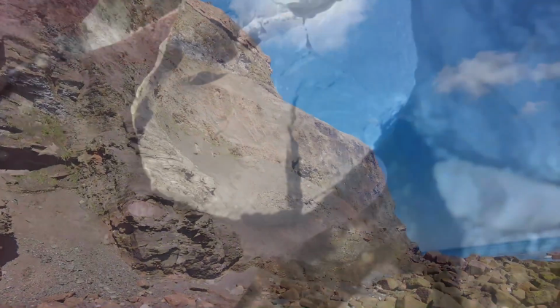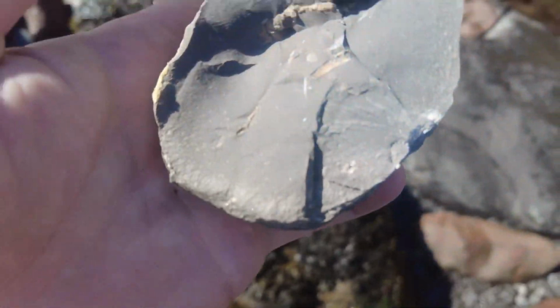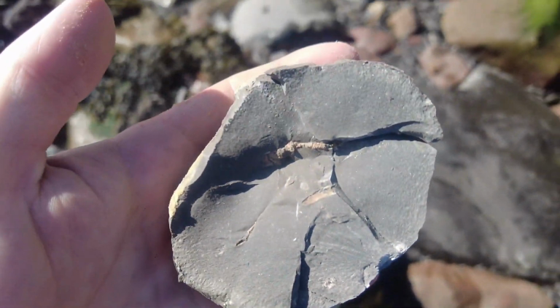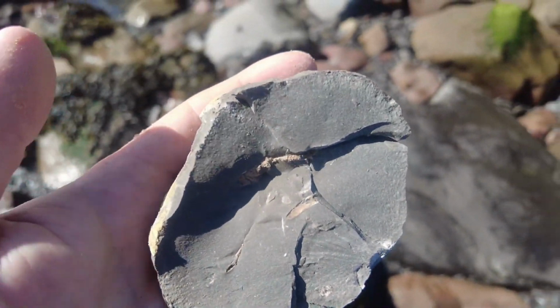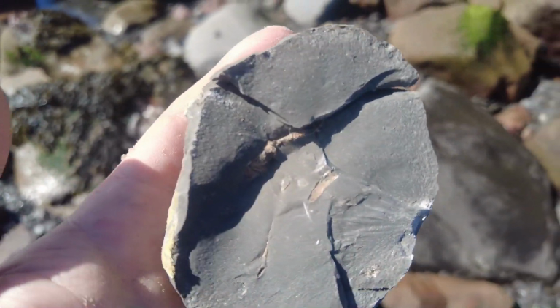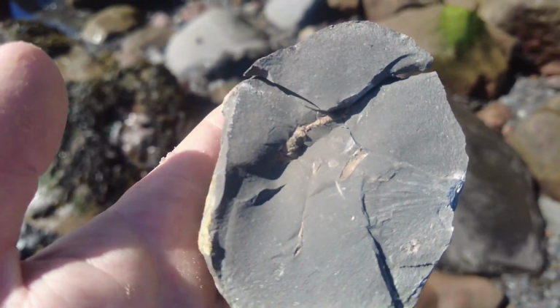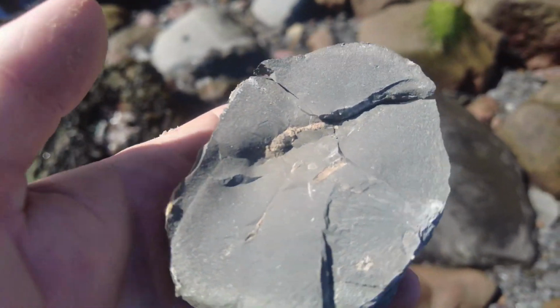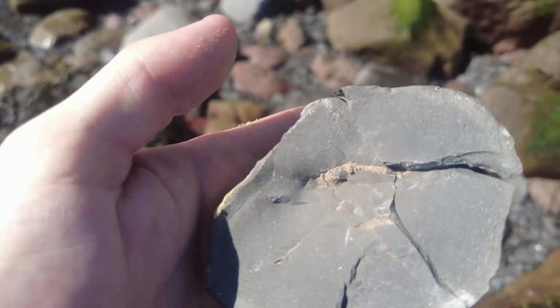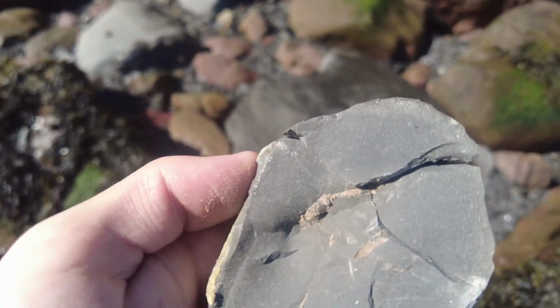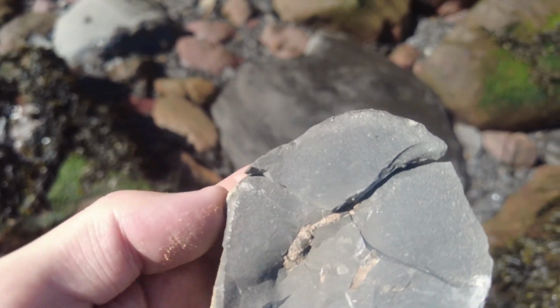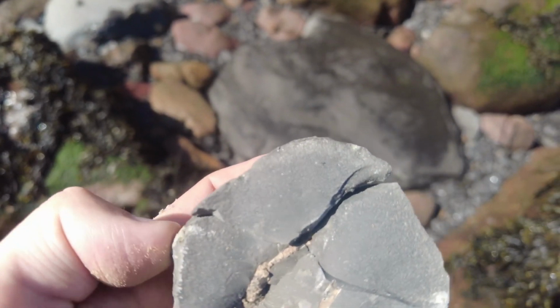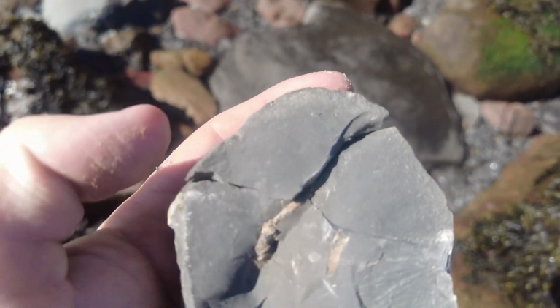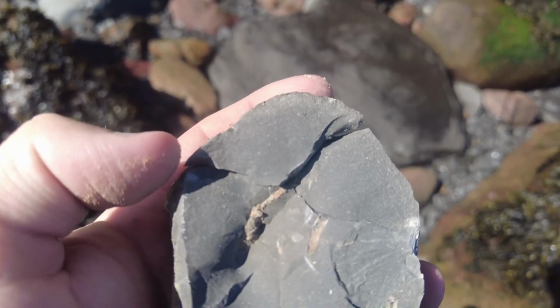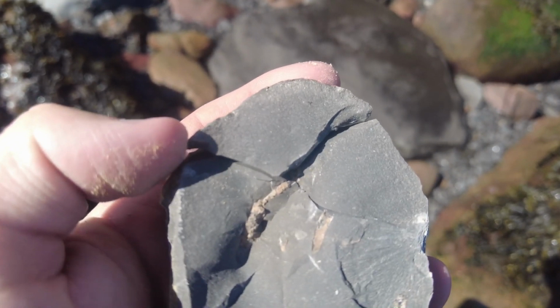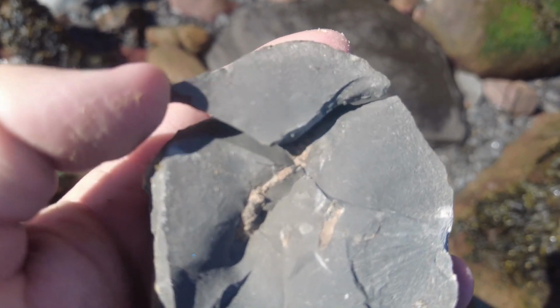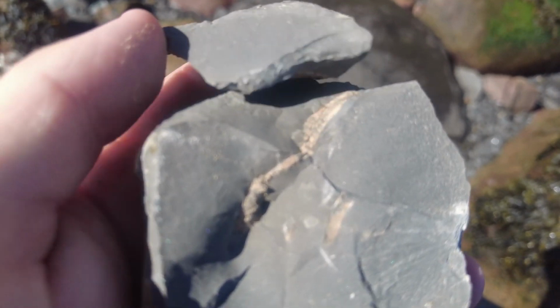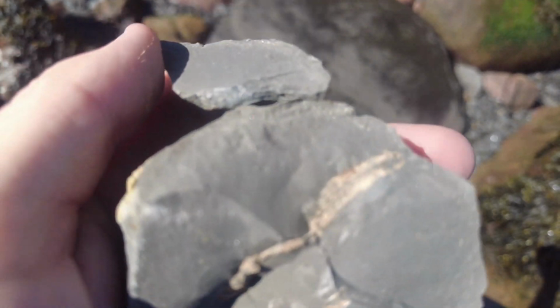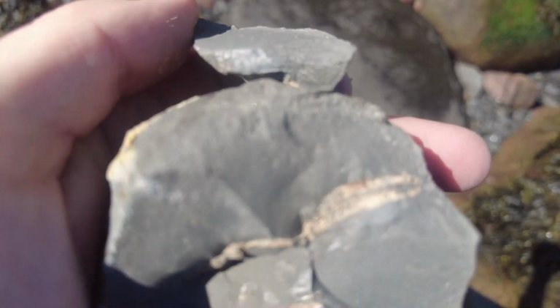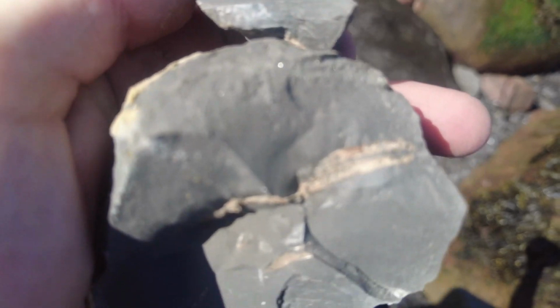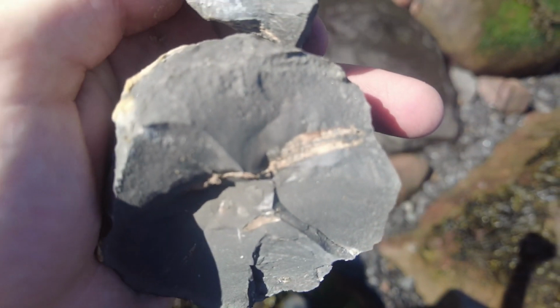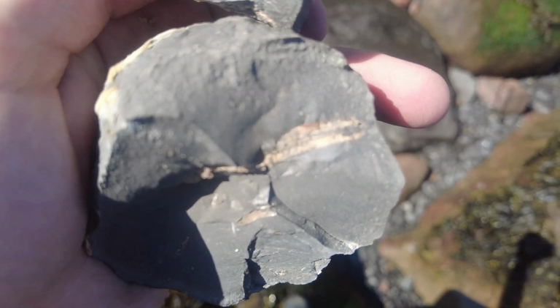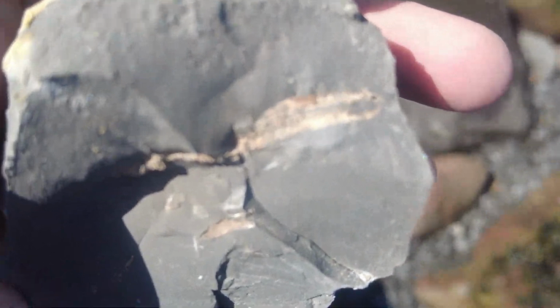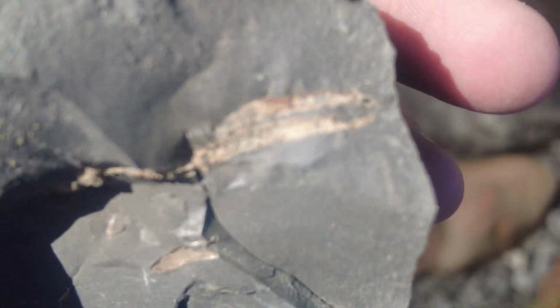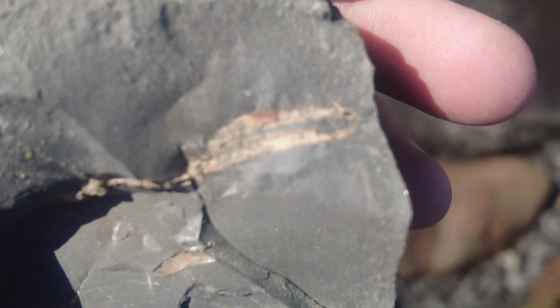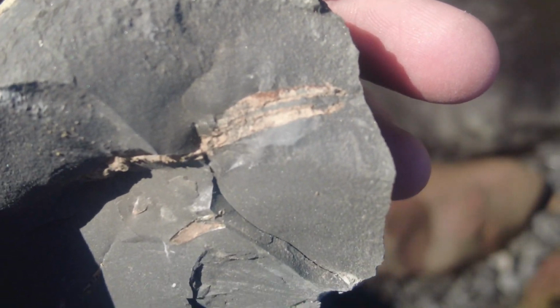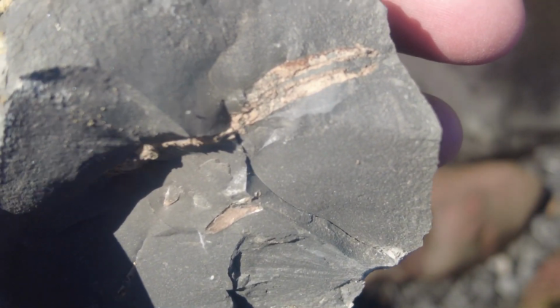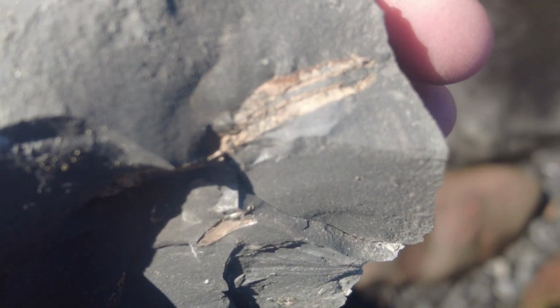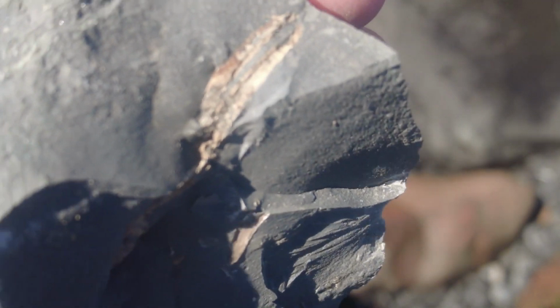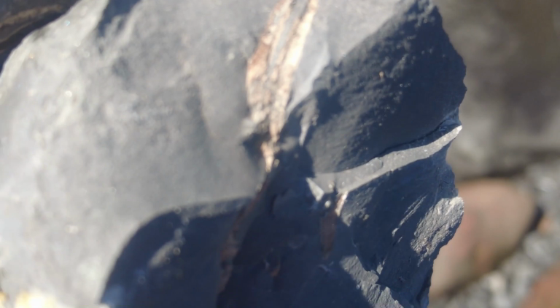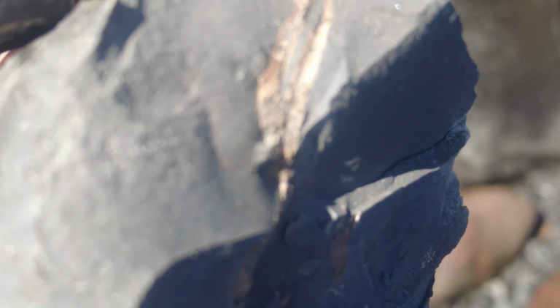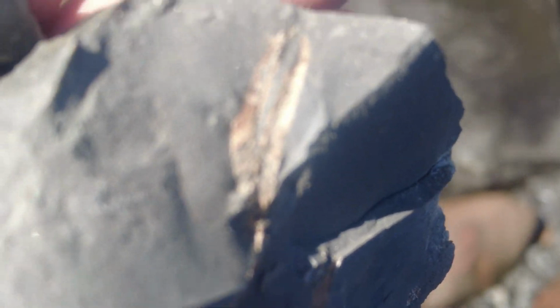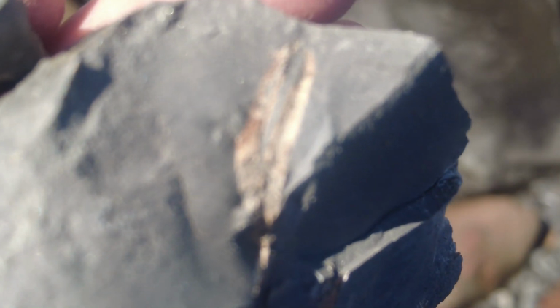I've just popped open this nodule here and on the inside there is a crustacean — it's revealed a beautiful lobster claw. Hopefully you can make out the pincers there. I think that's very cool.